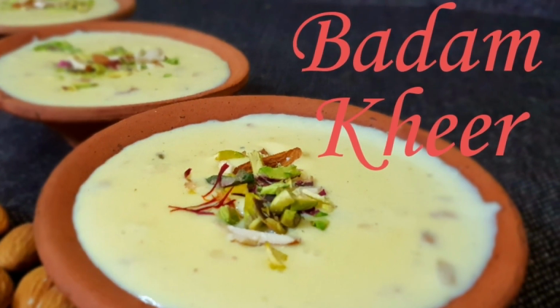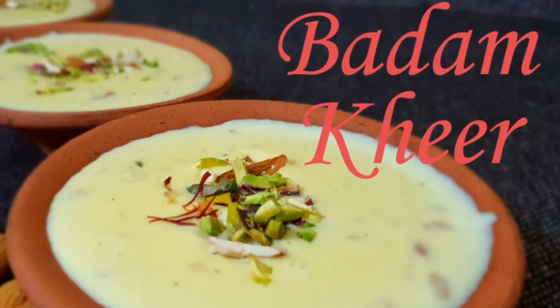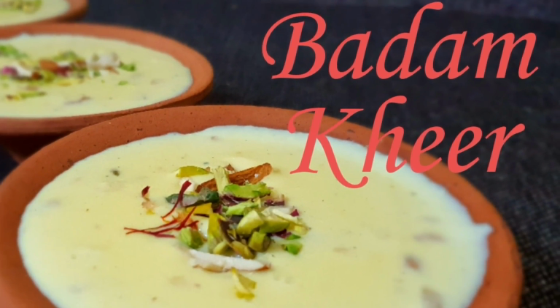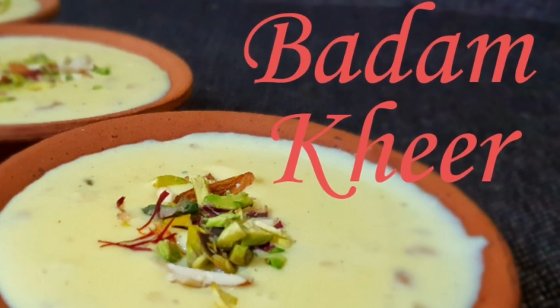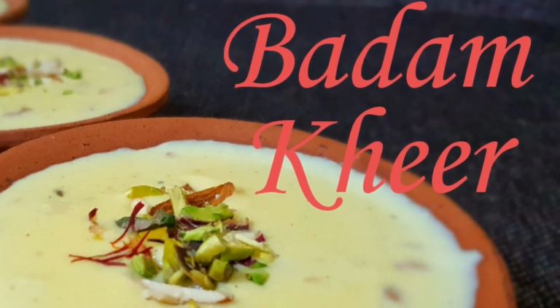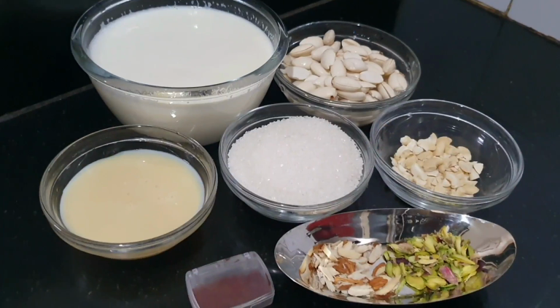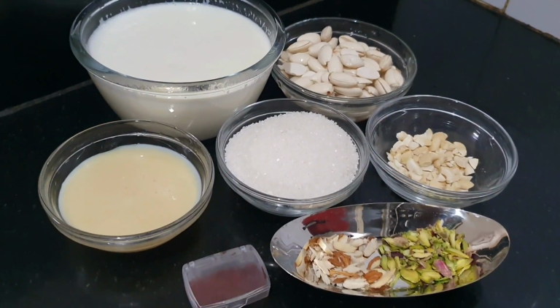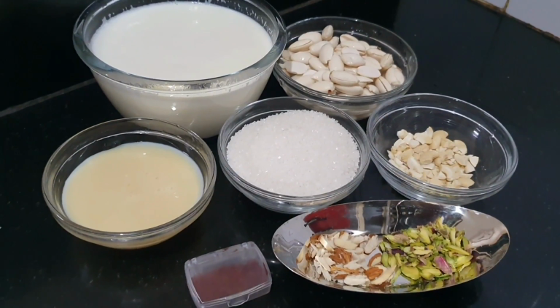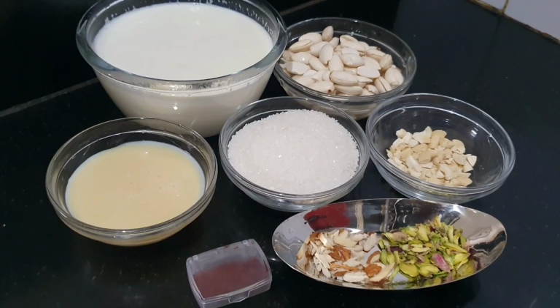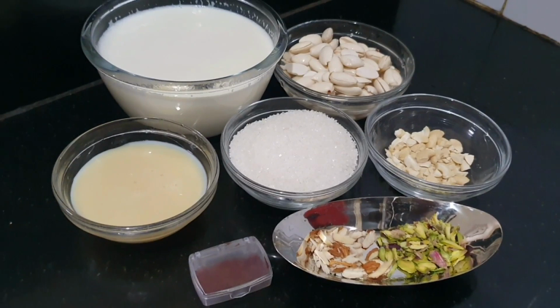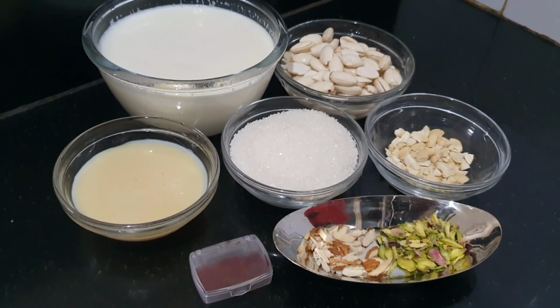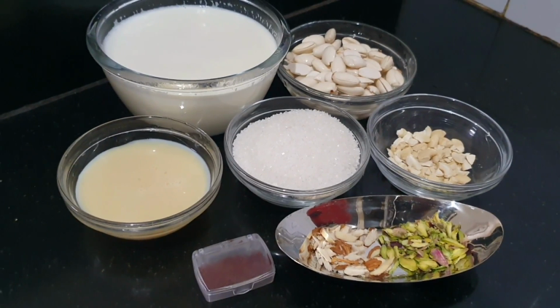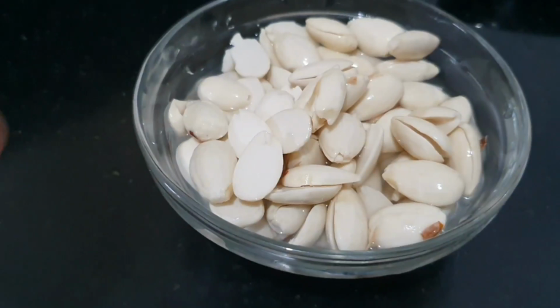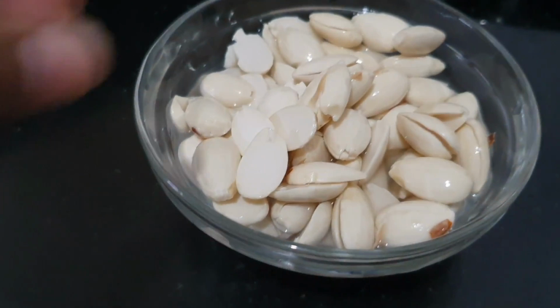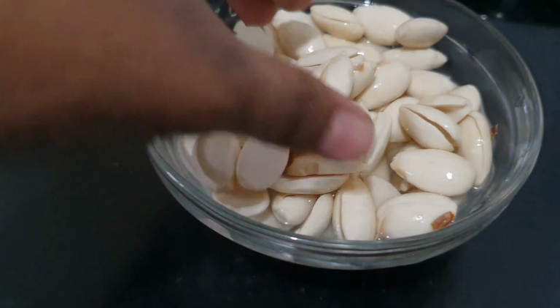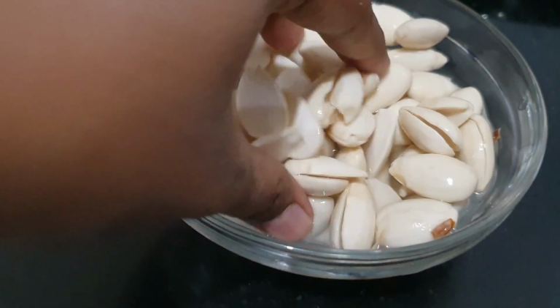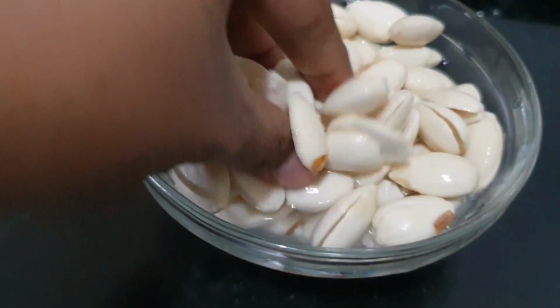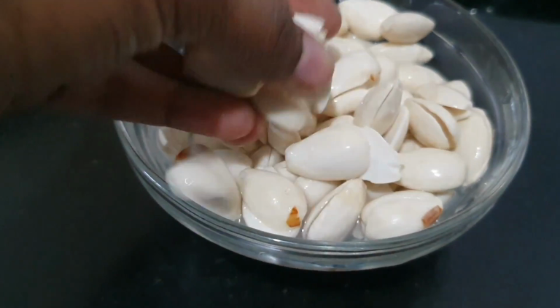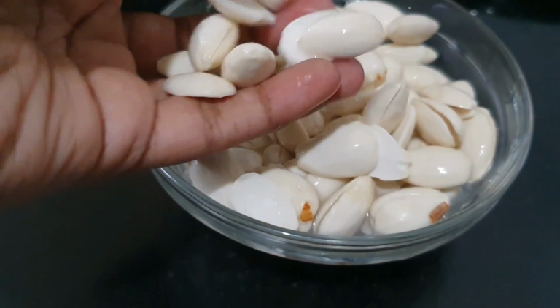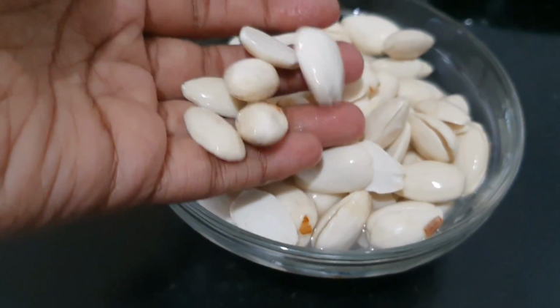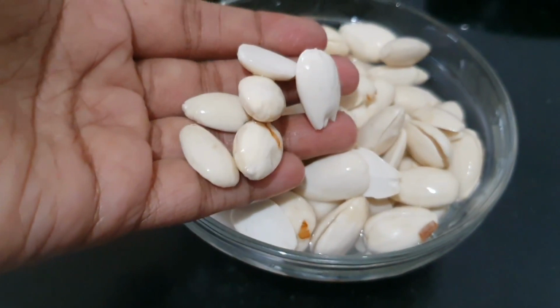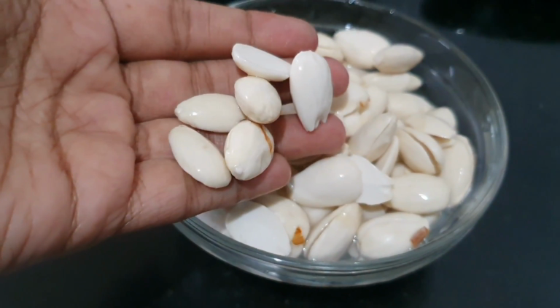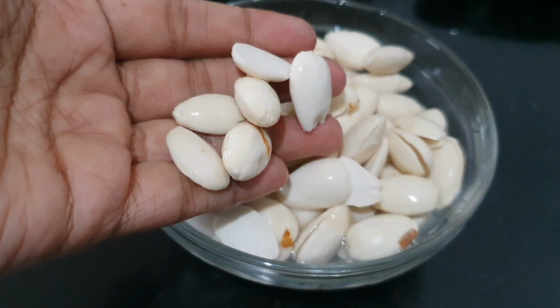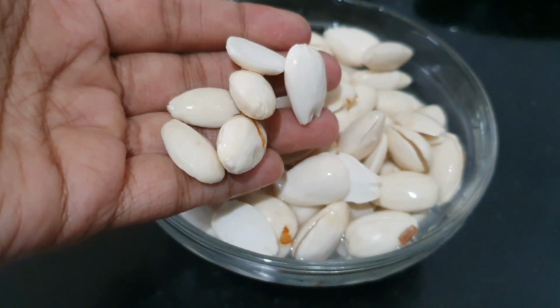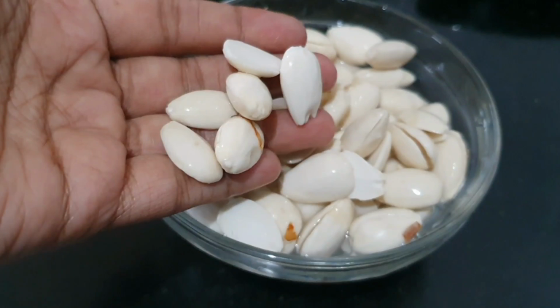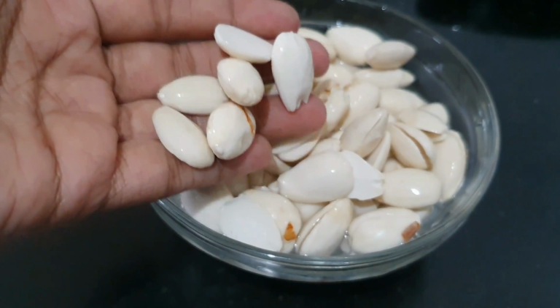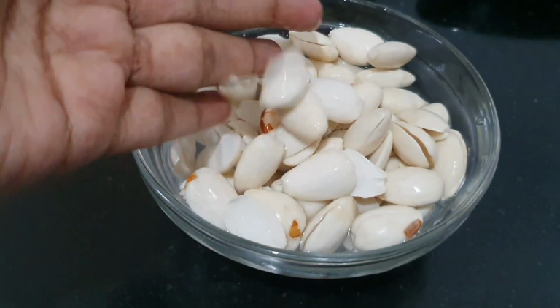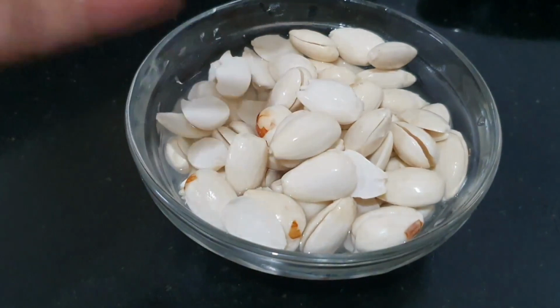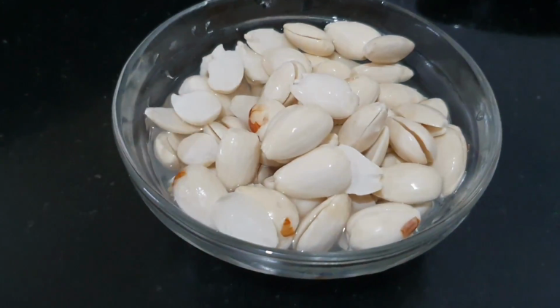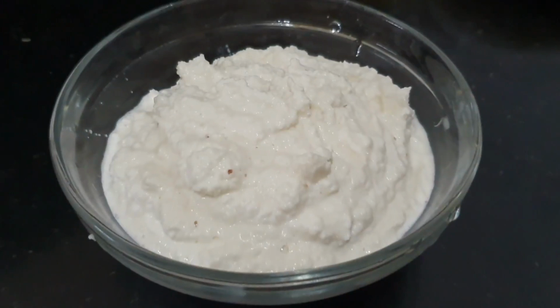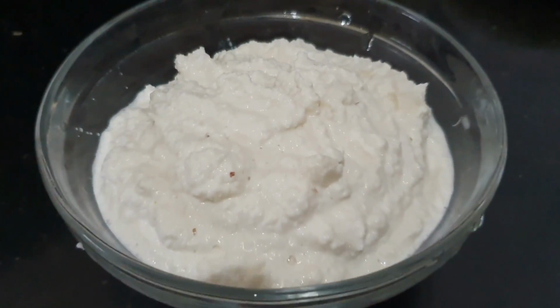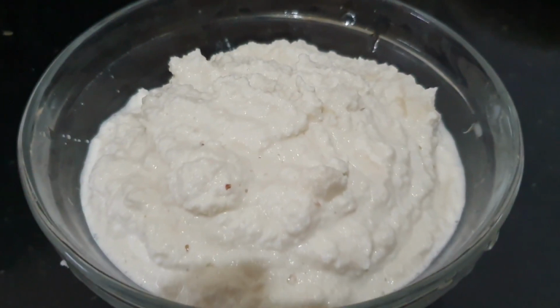Badam Kheer is very thick and rich. Badam is the main ingredient. I used to soak it overnight. After that, I remove its skin.